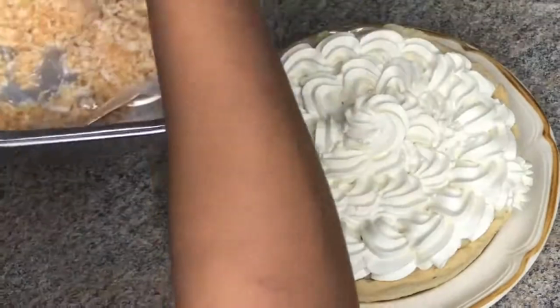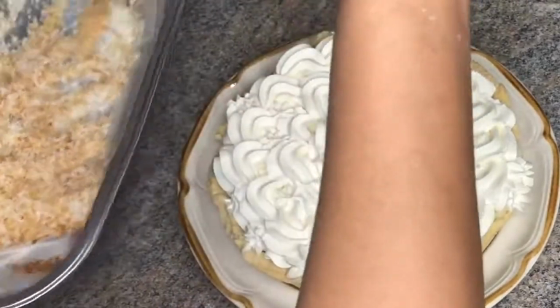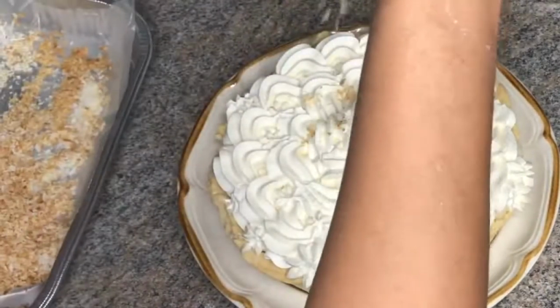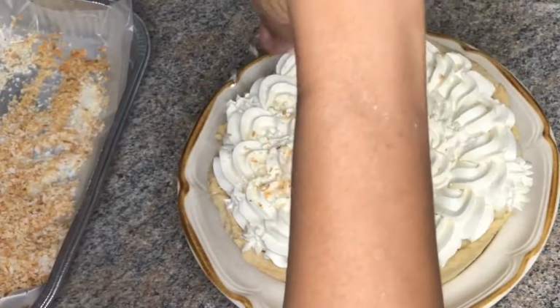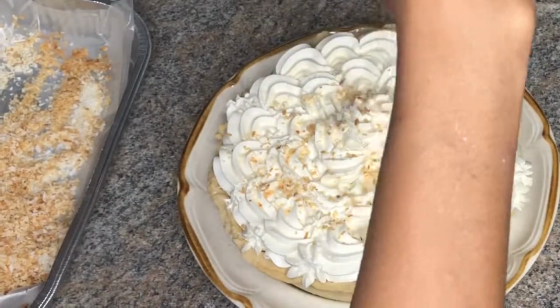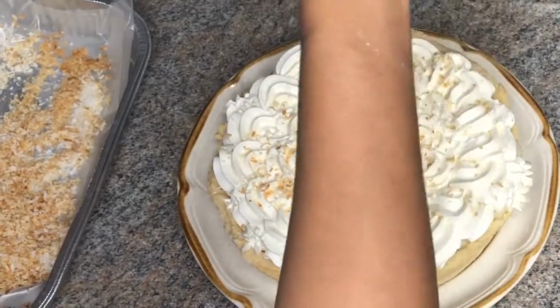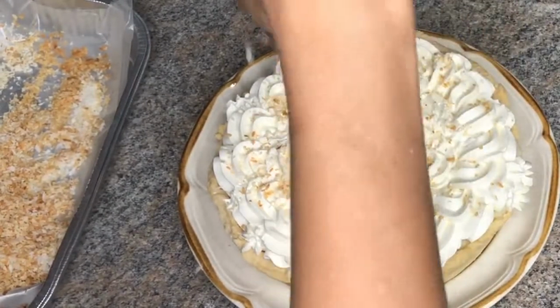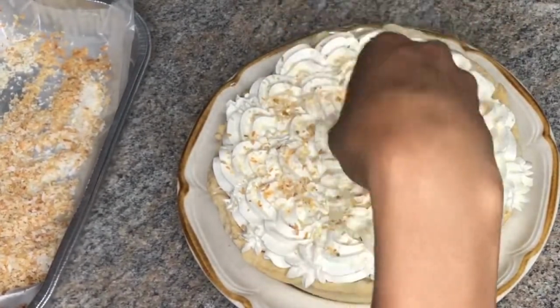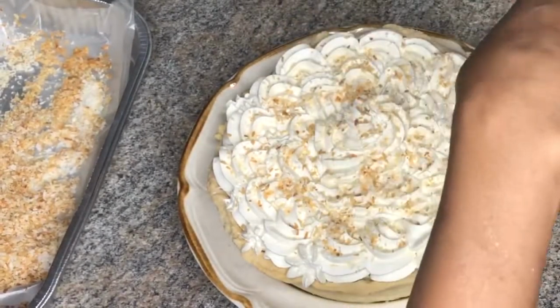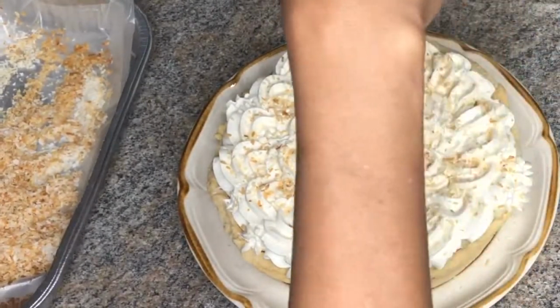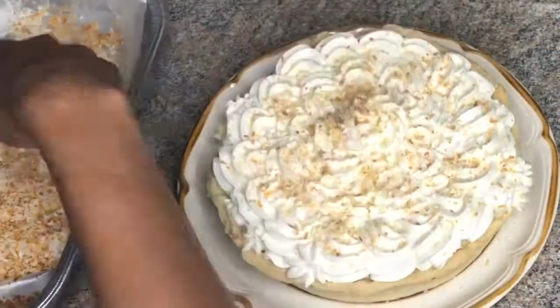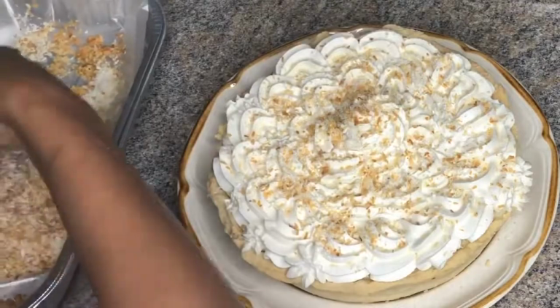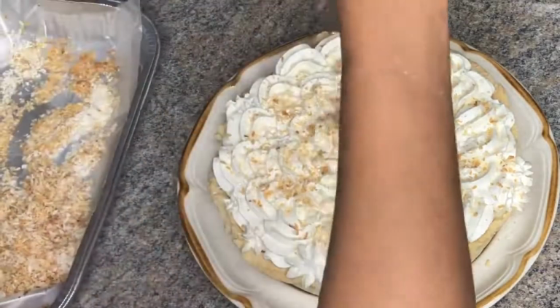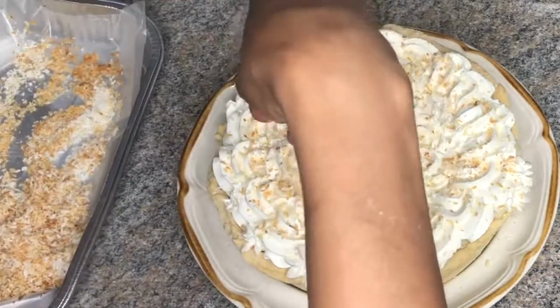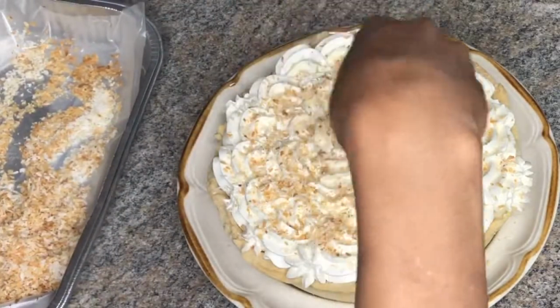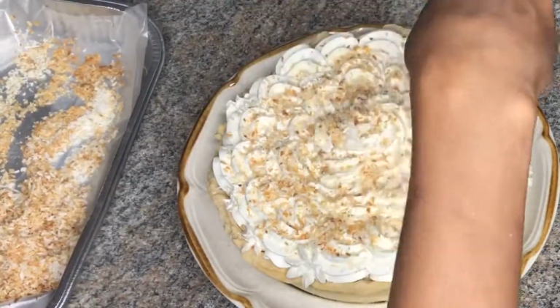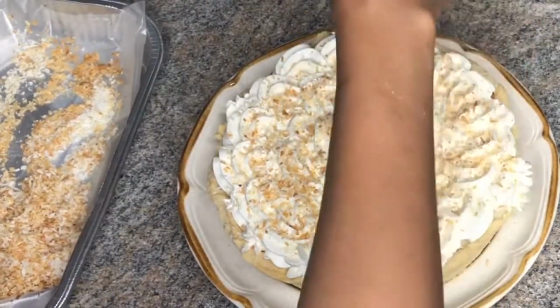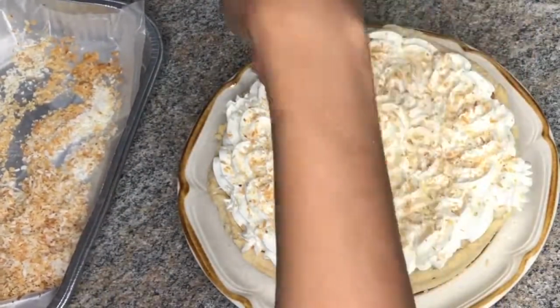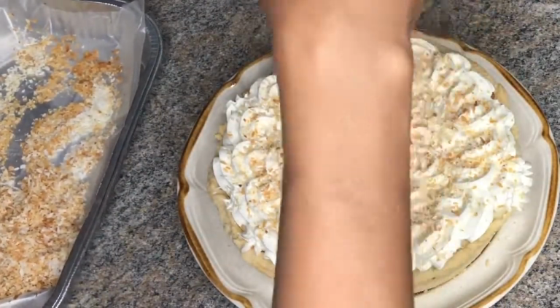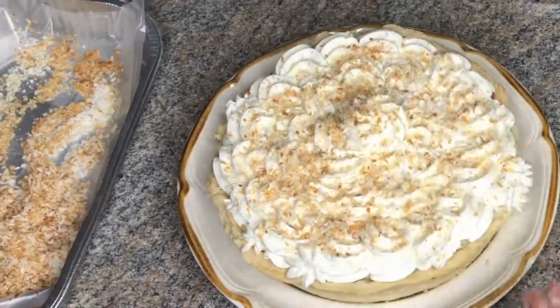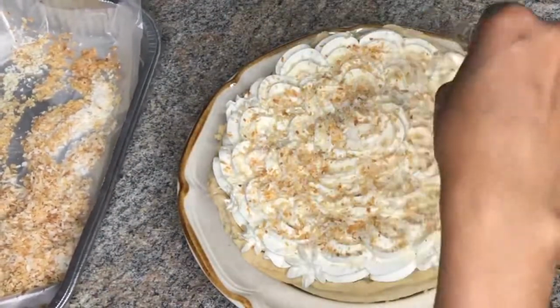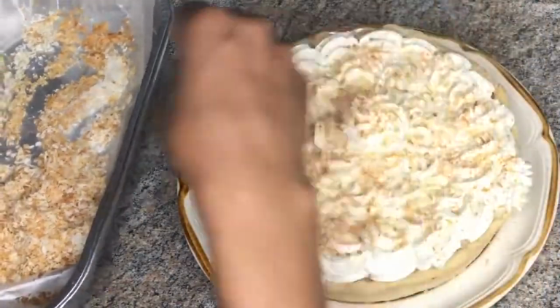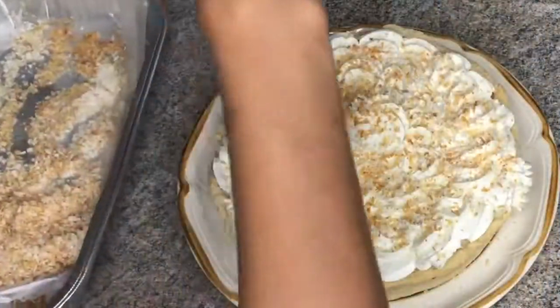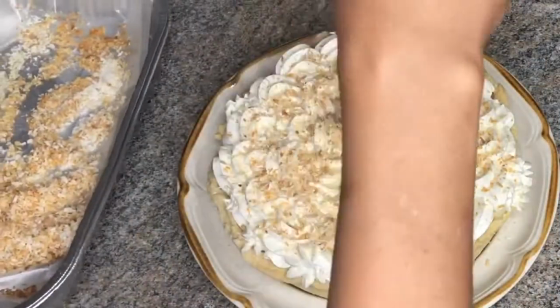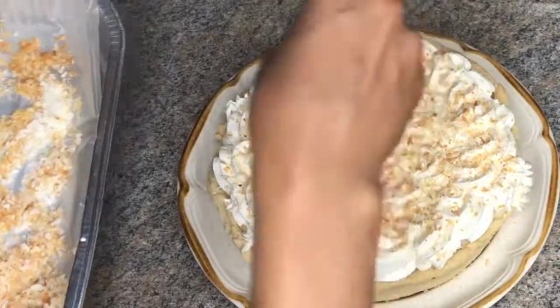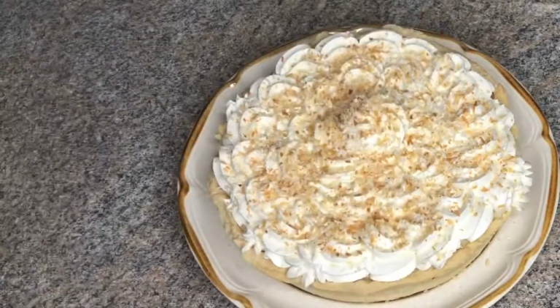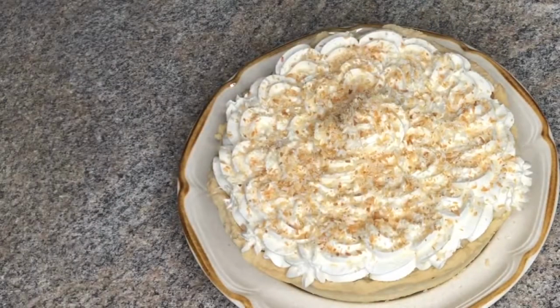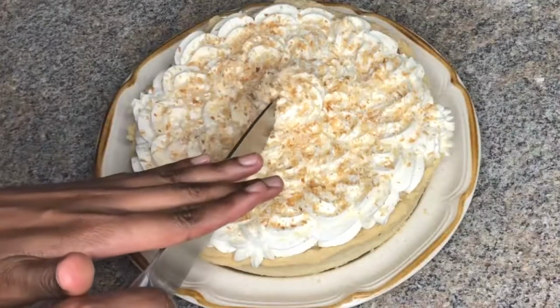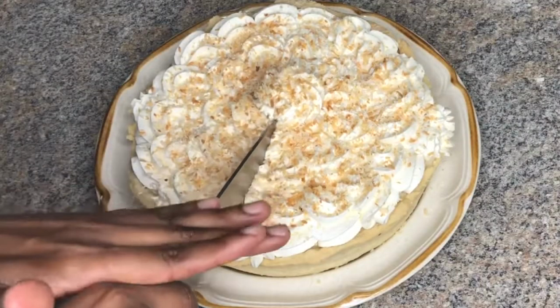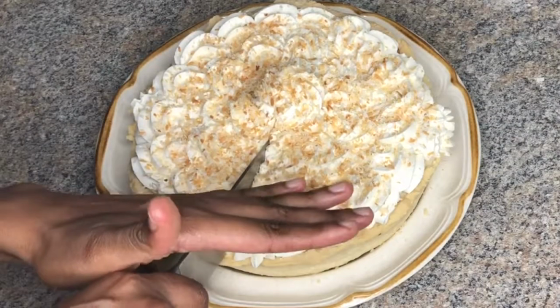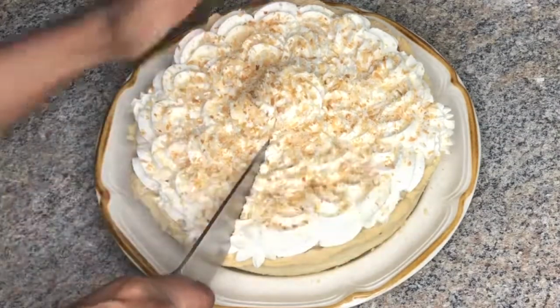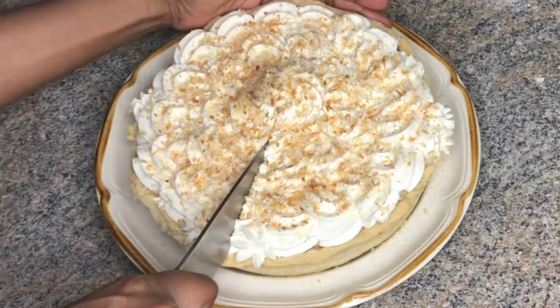Now I'm also going to top that with some toasted coconut flakes — this is a sweetened one. And yeah guys, just slice that bad boy and dig in!